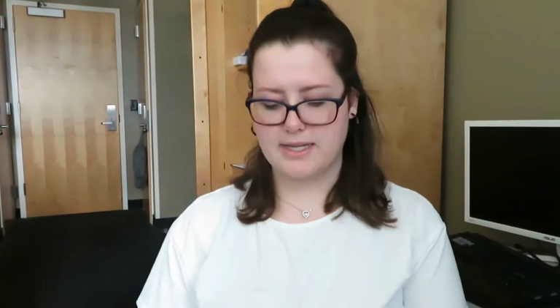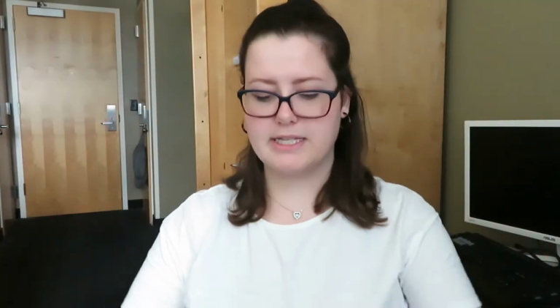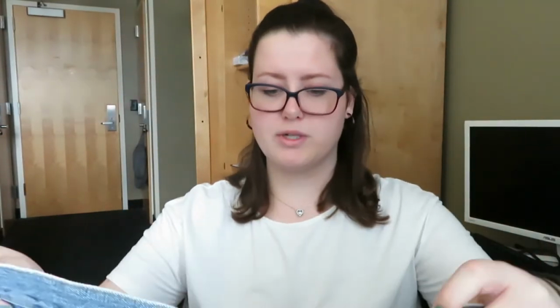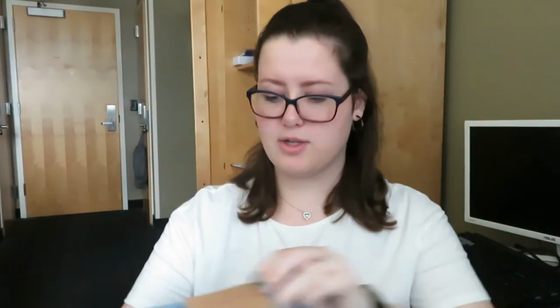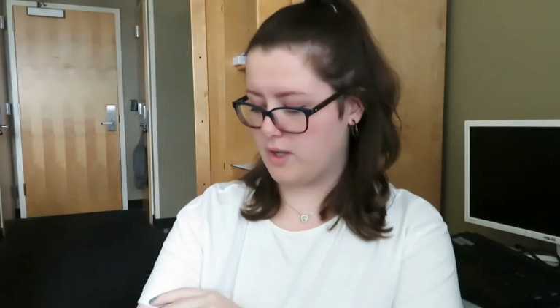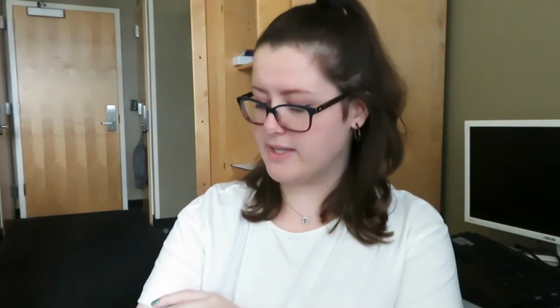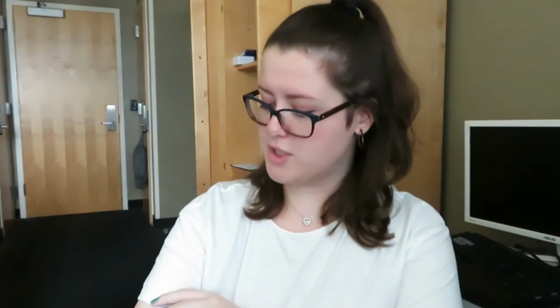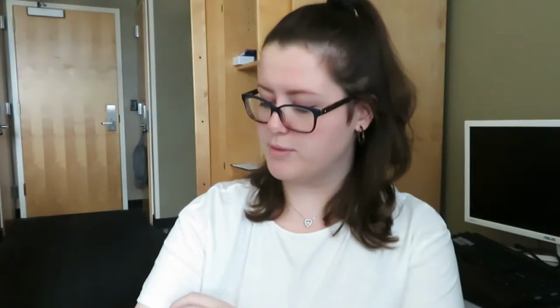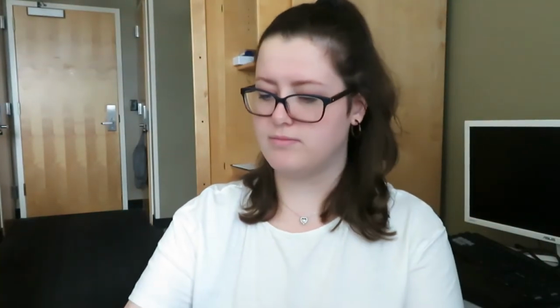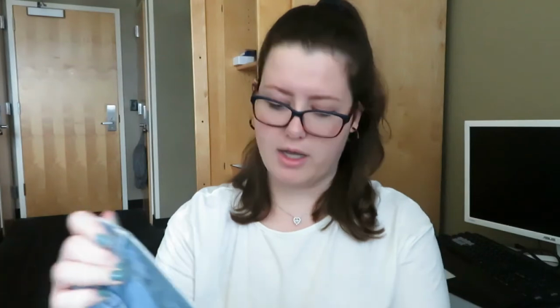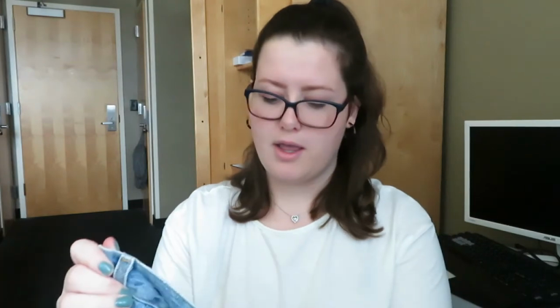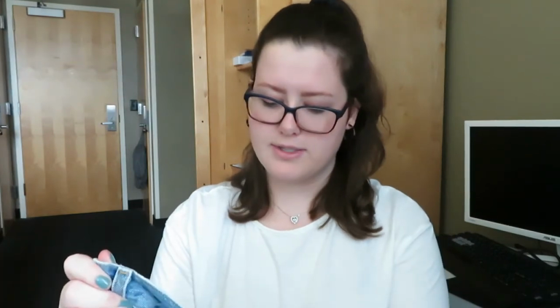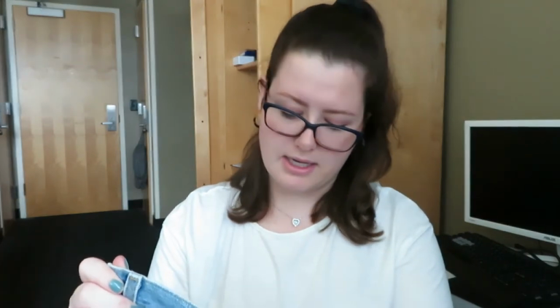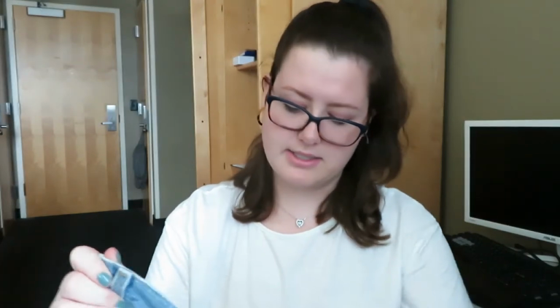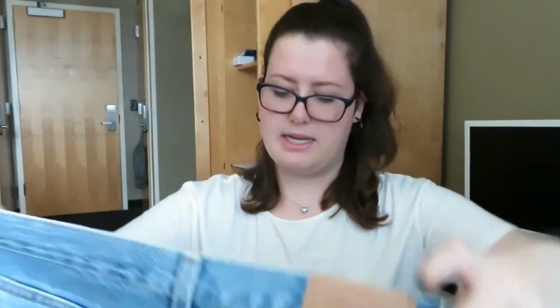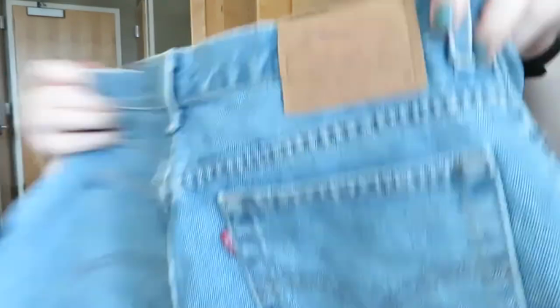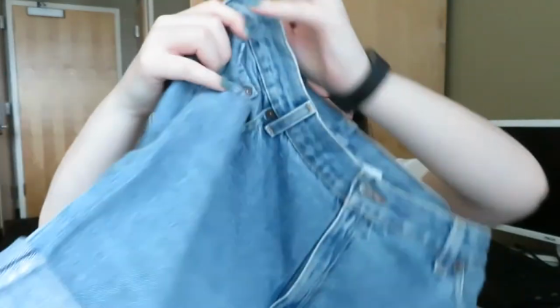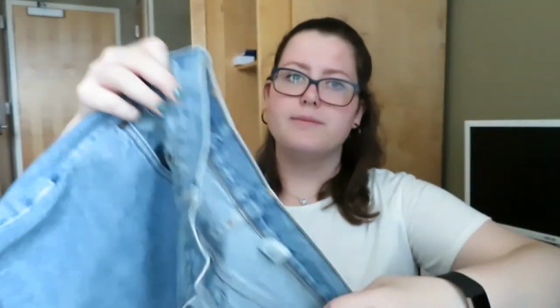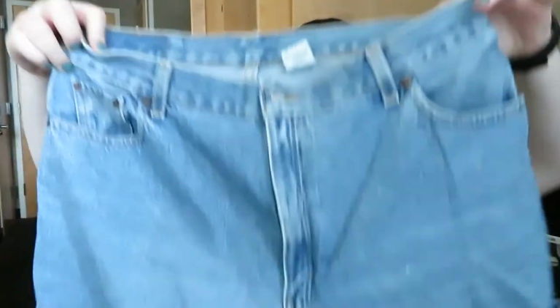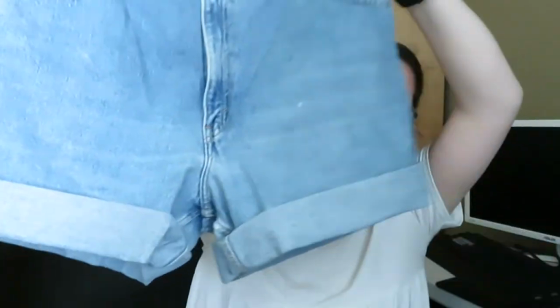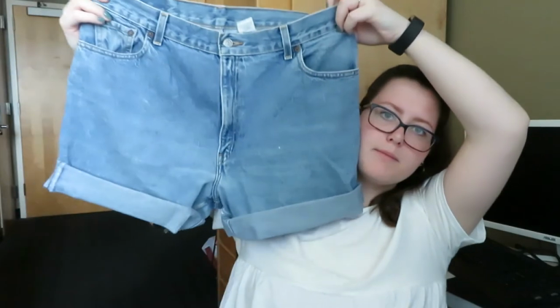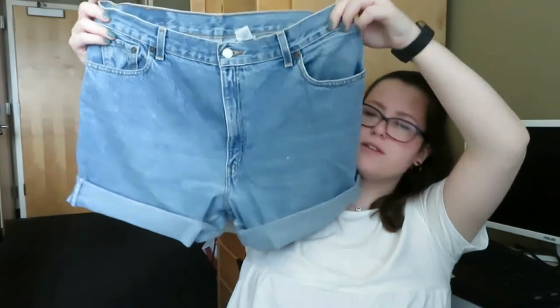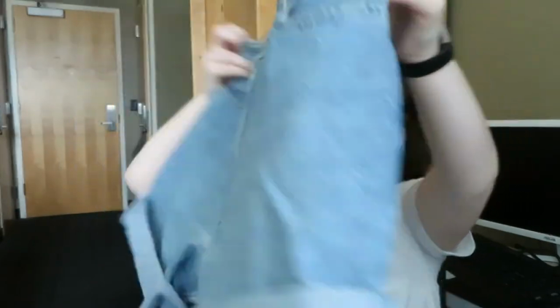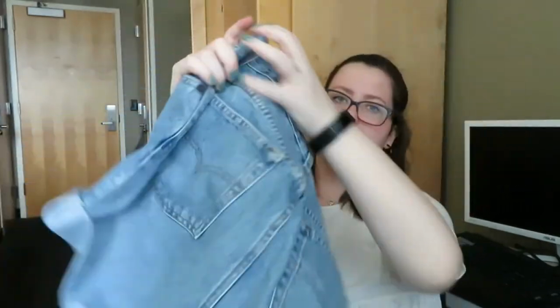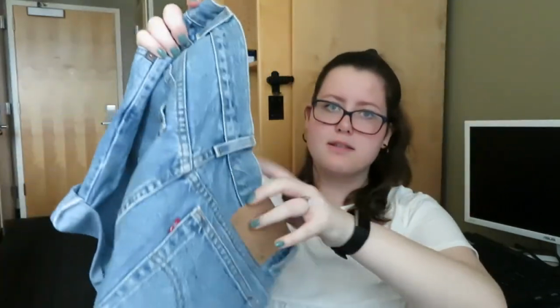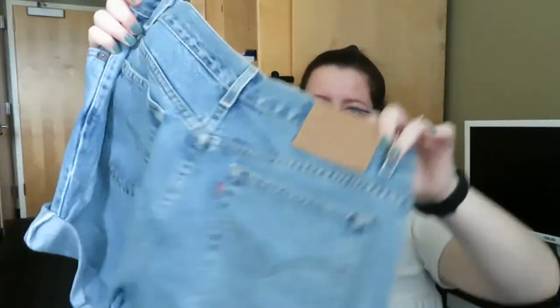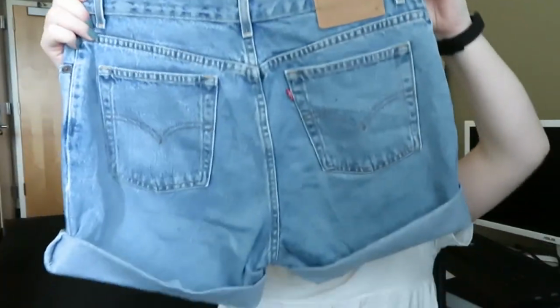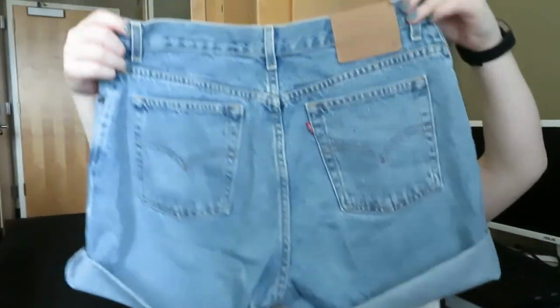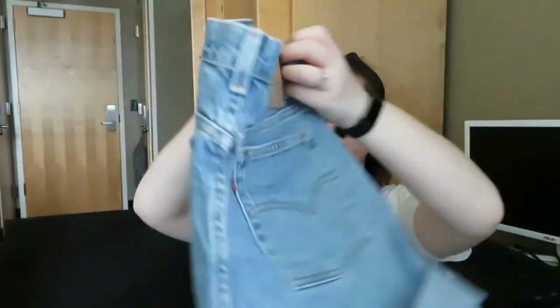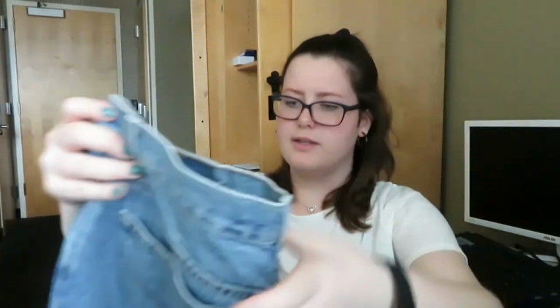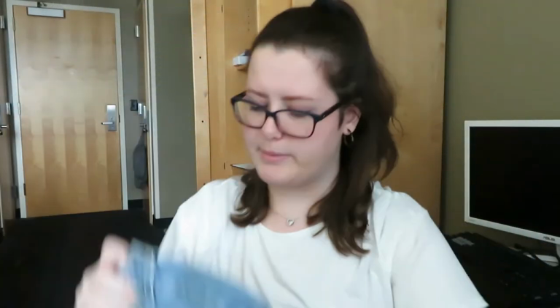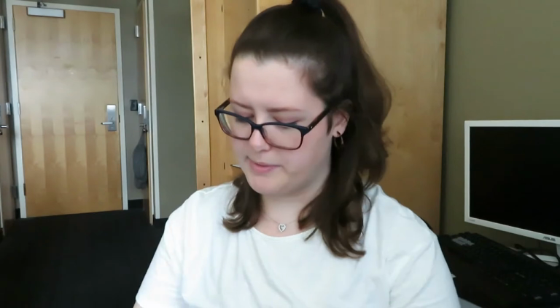Next we're getting into the shorts. These are one of the Levi's that I cut. These are a size 16.